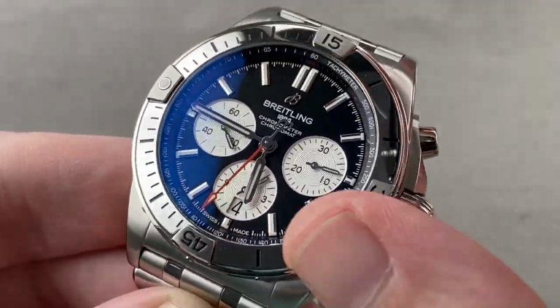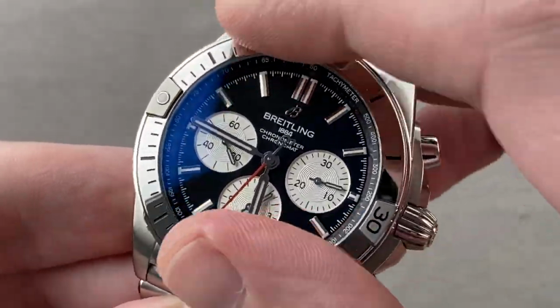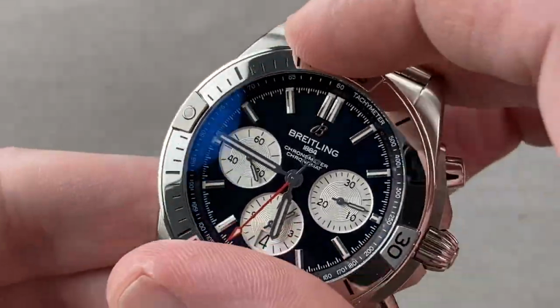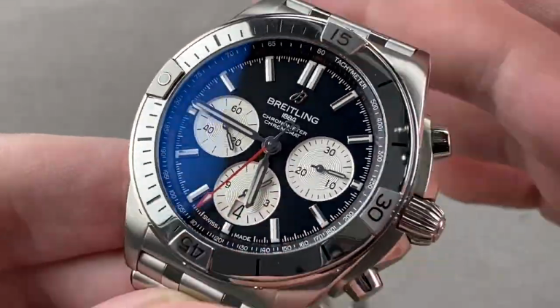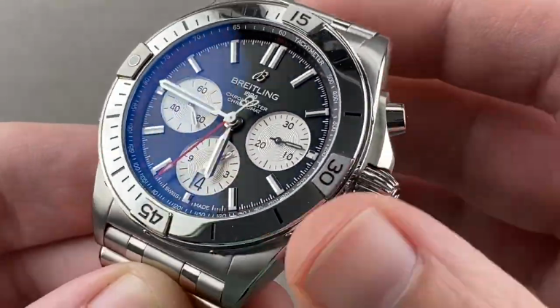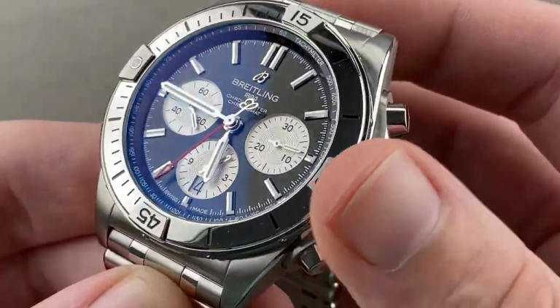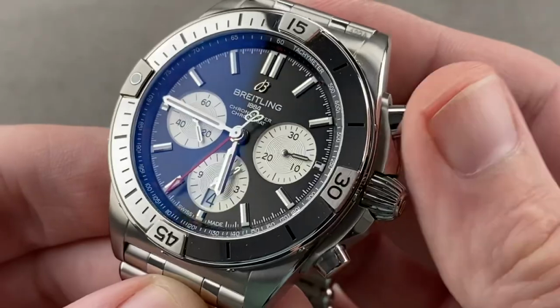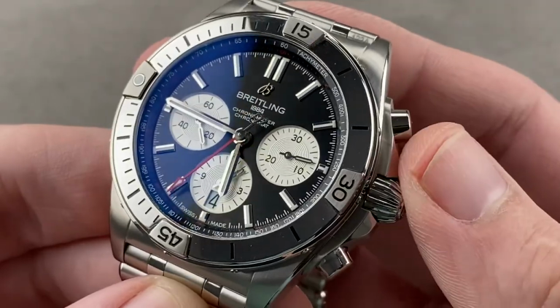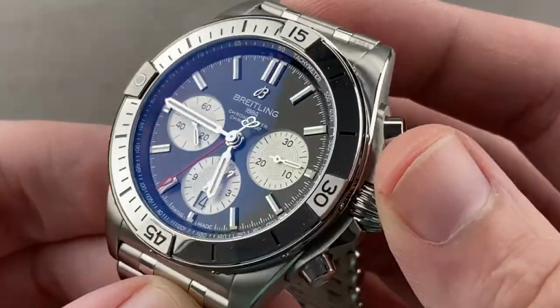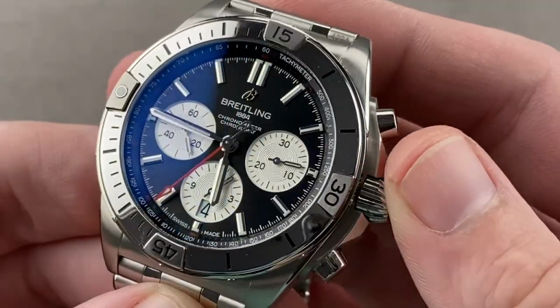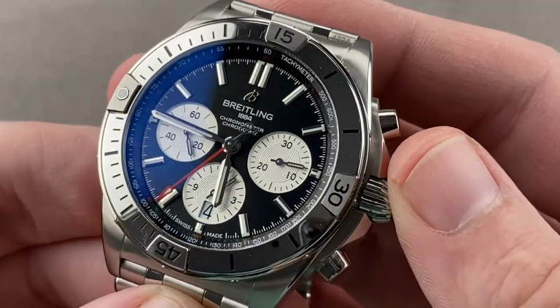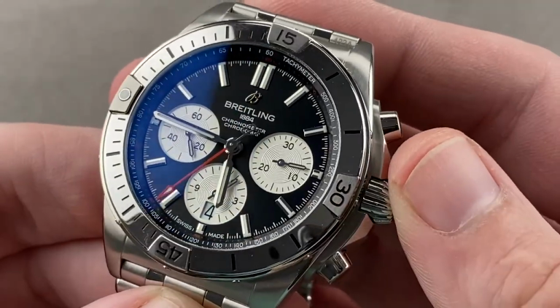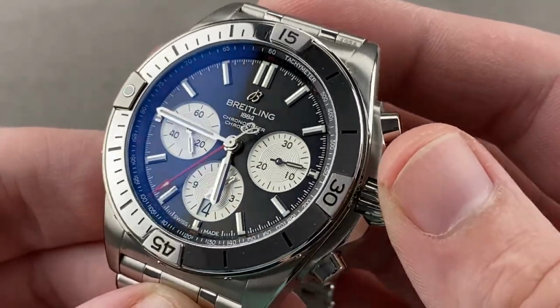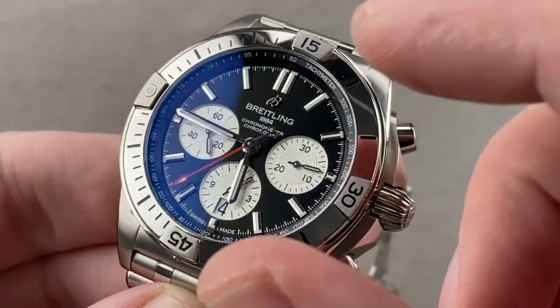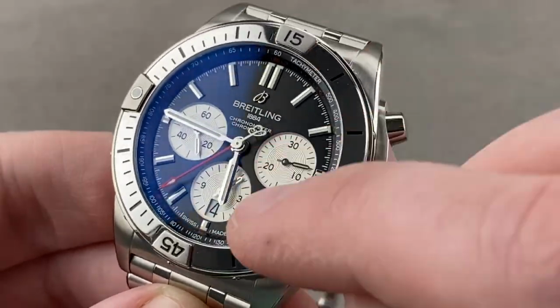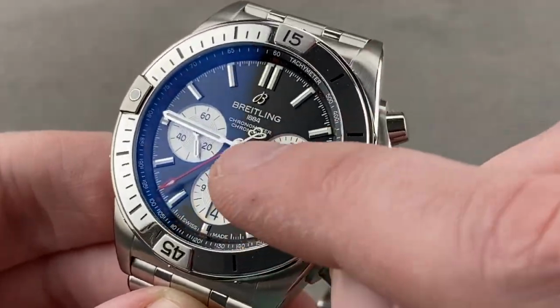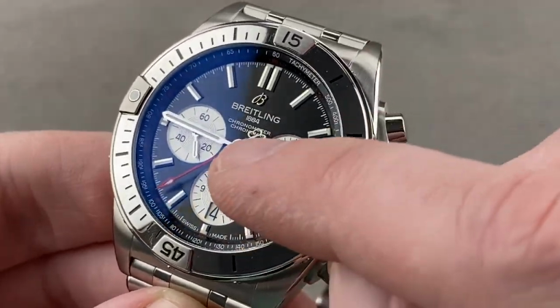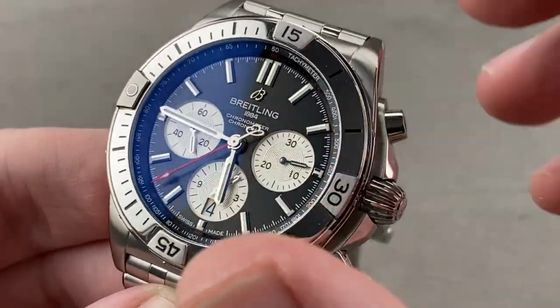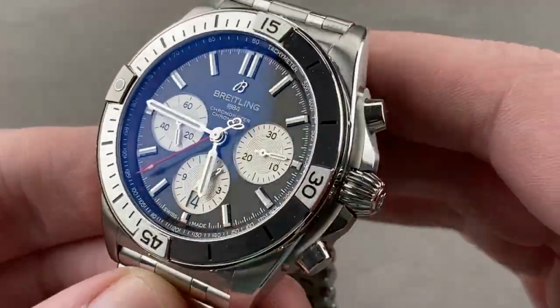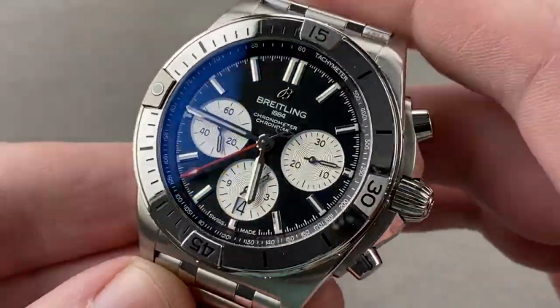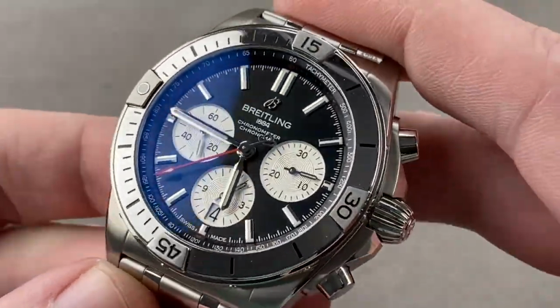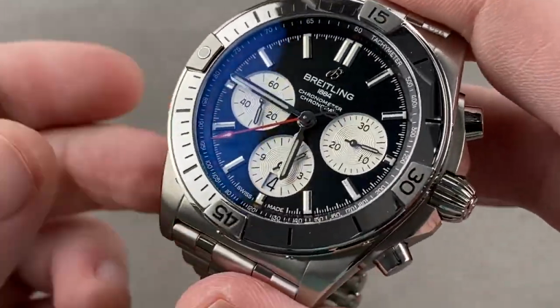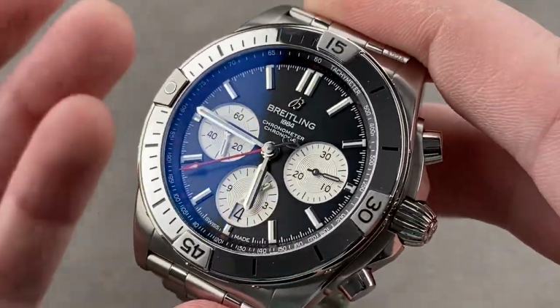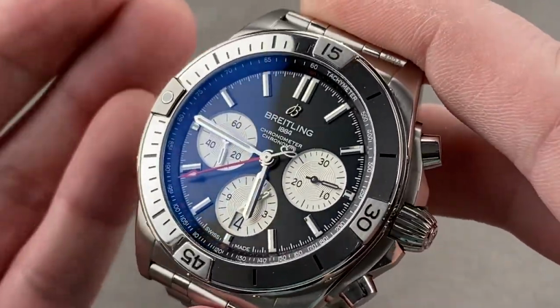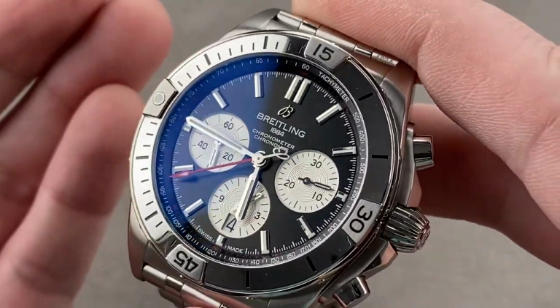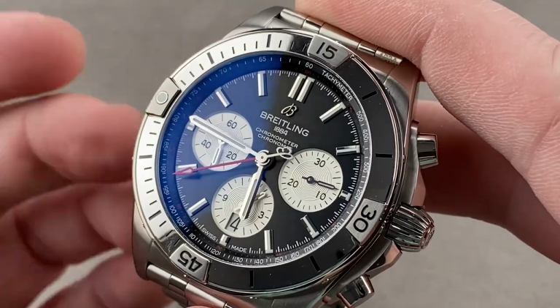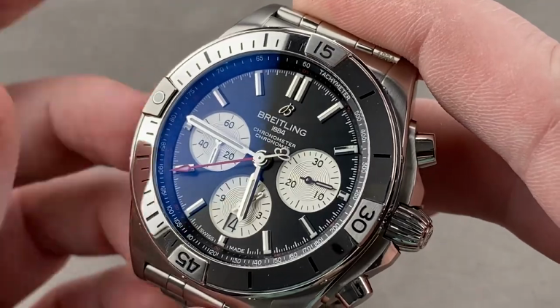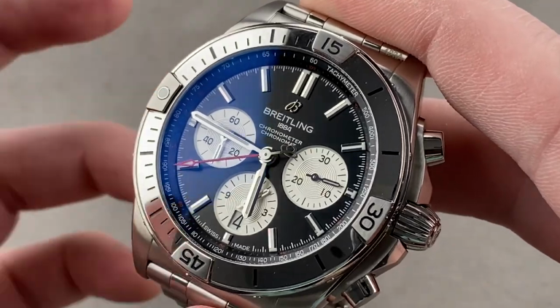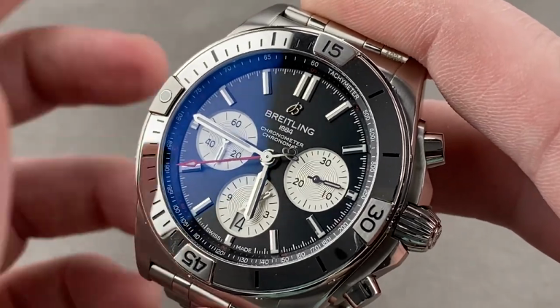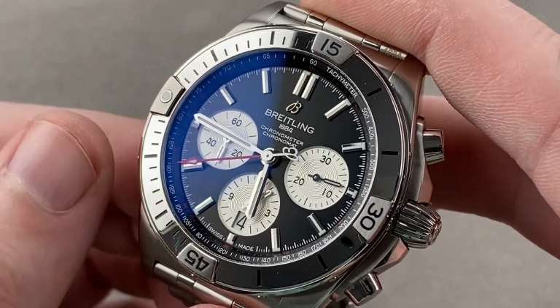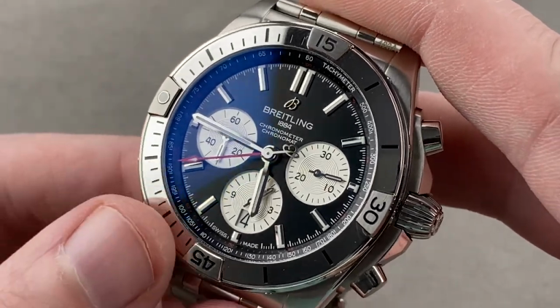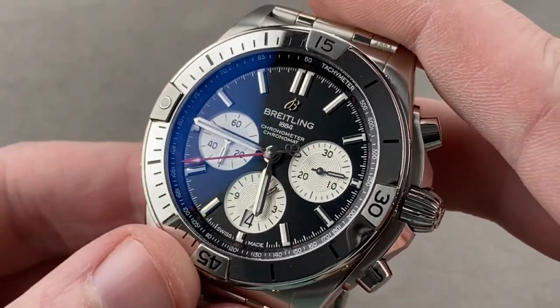This bezel being unidirectional and the watch being 200 meters water-resistant with a constant seconds hand, it can function as a true dive watch — it's not just a pilot's chrono.